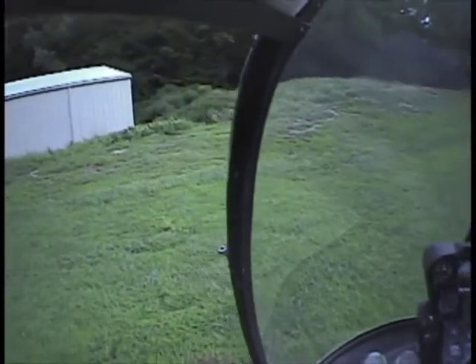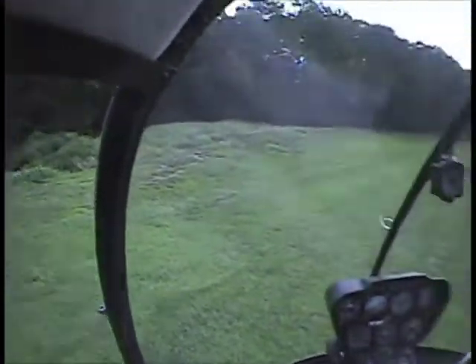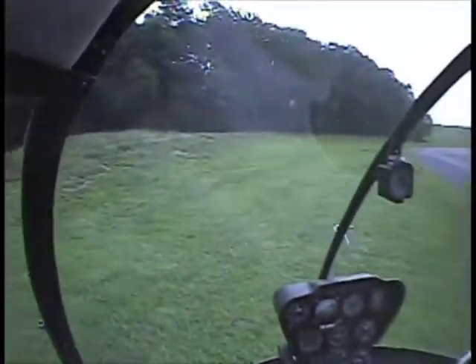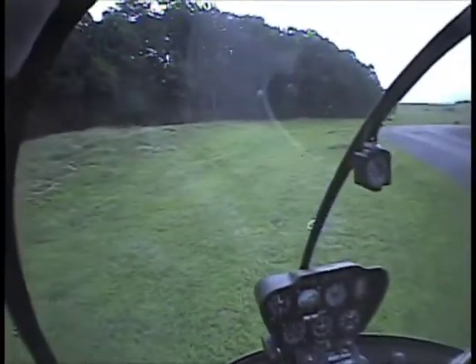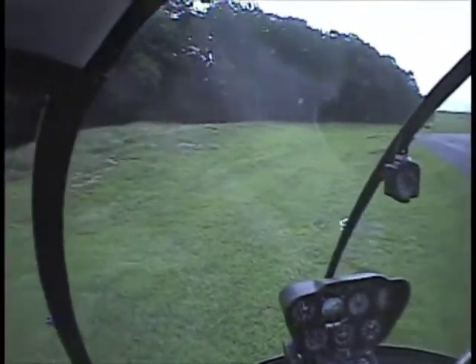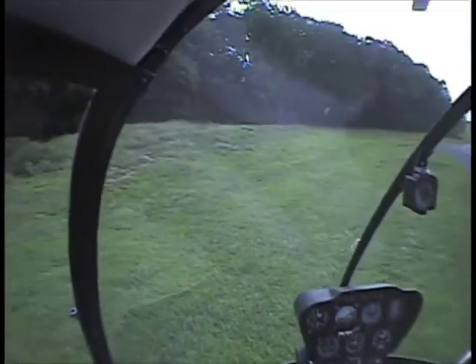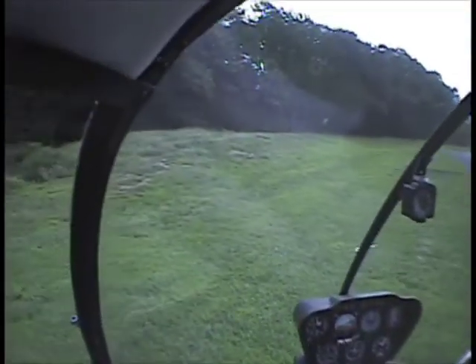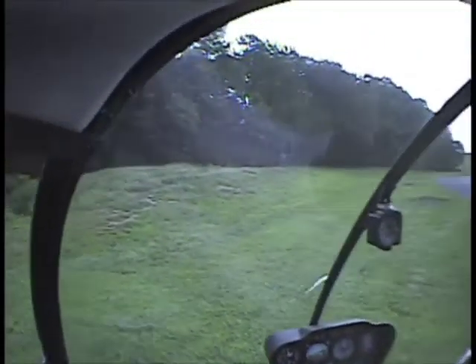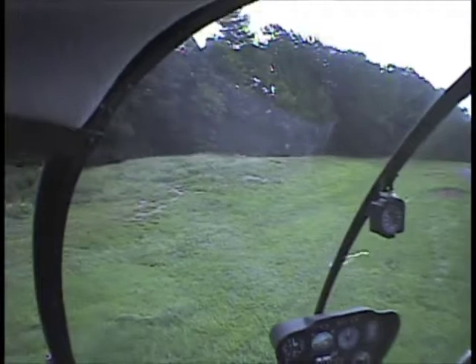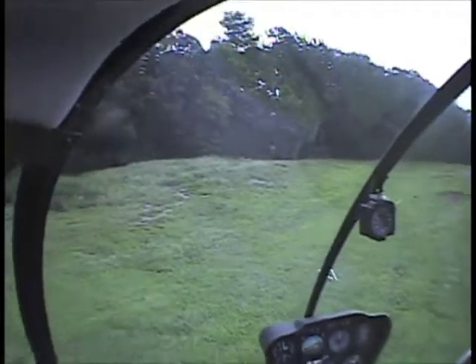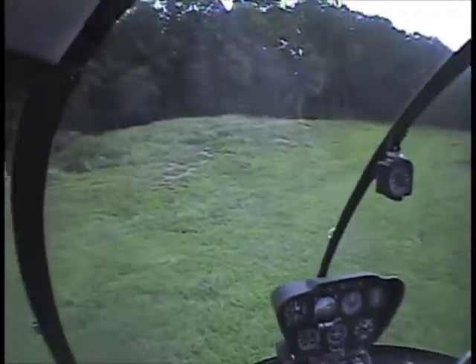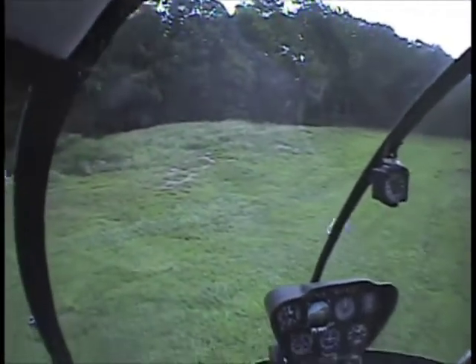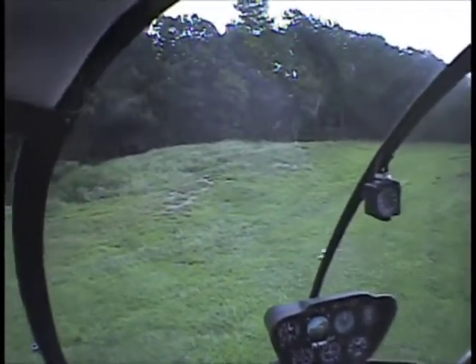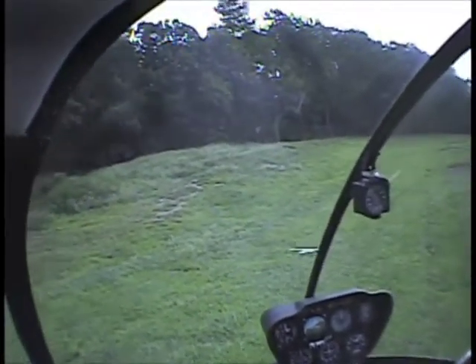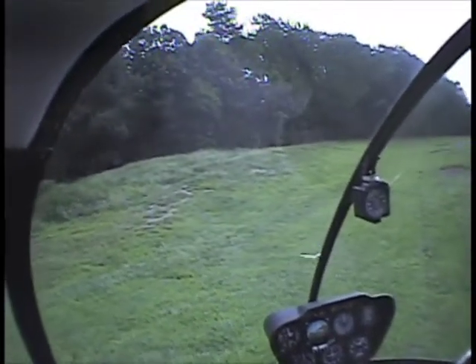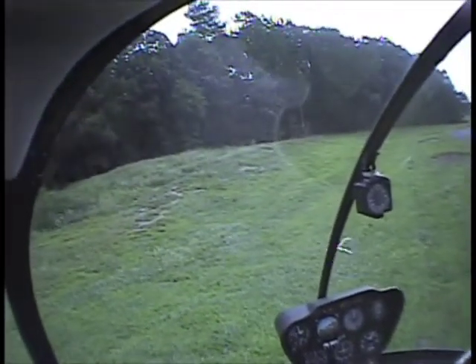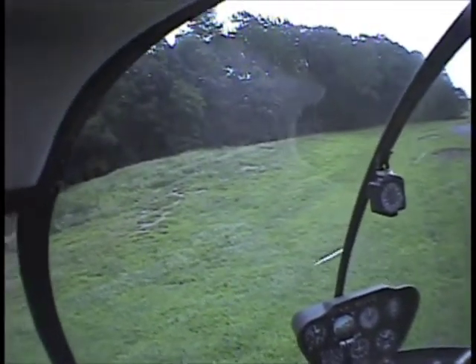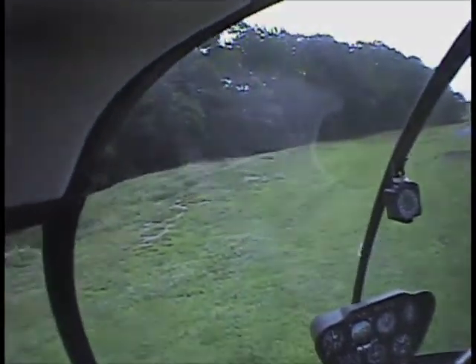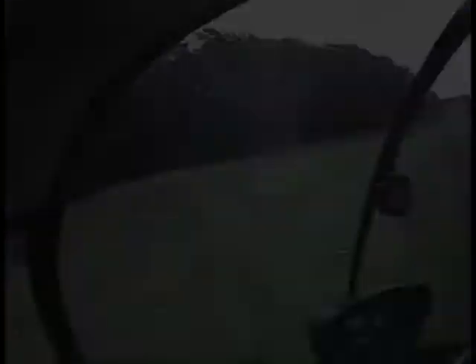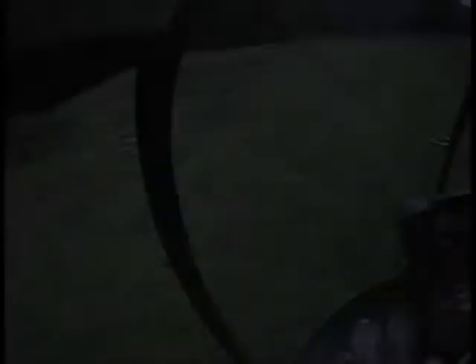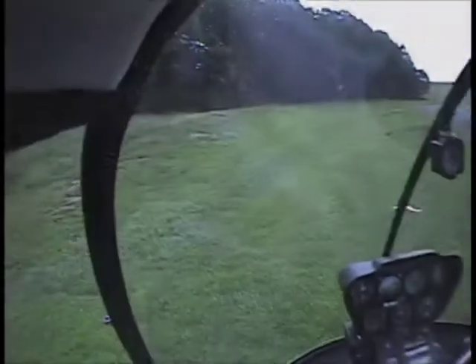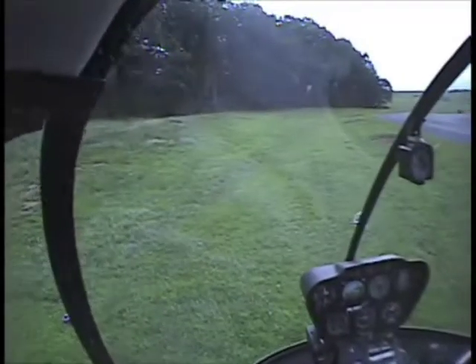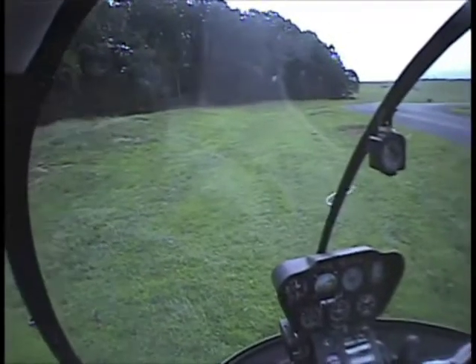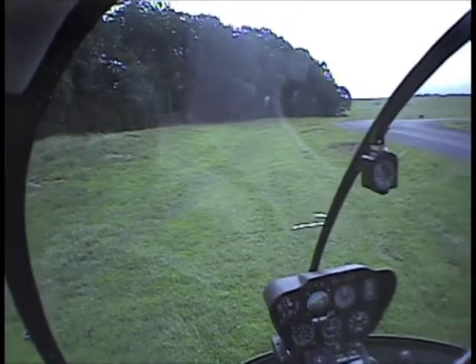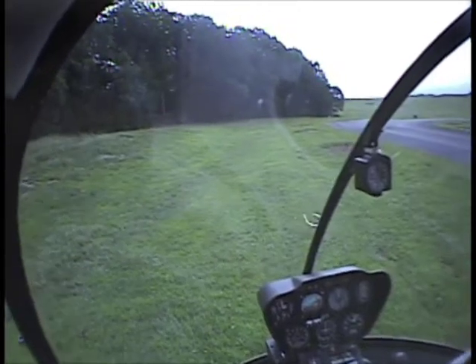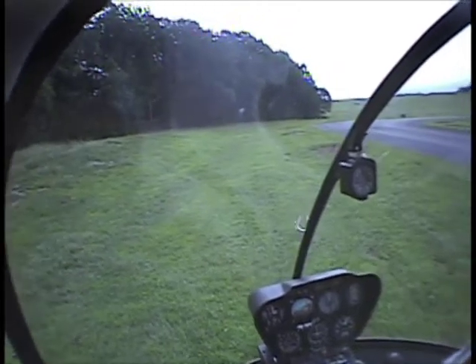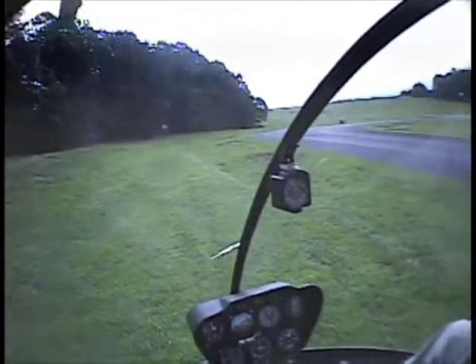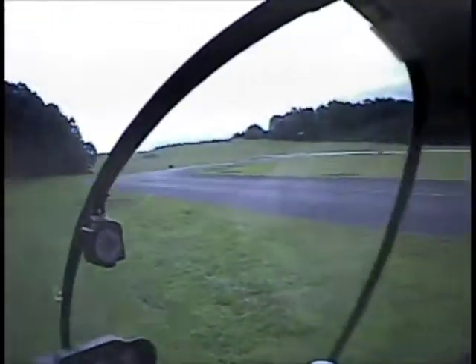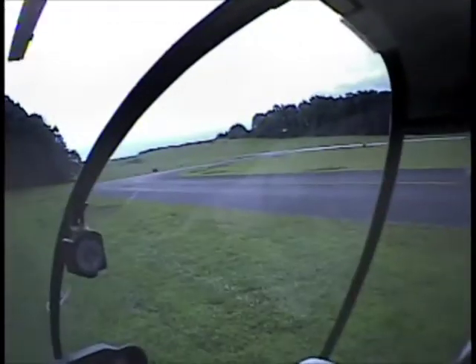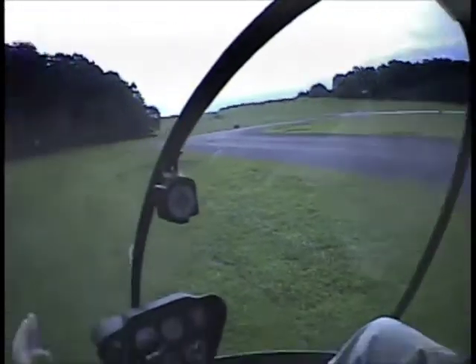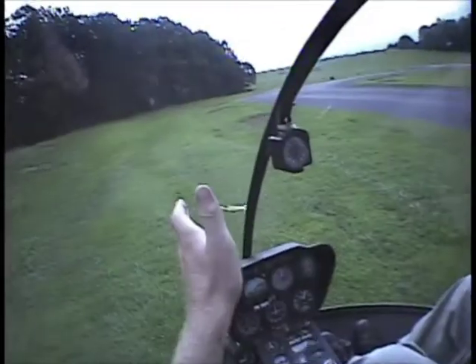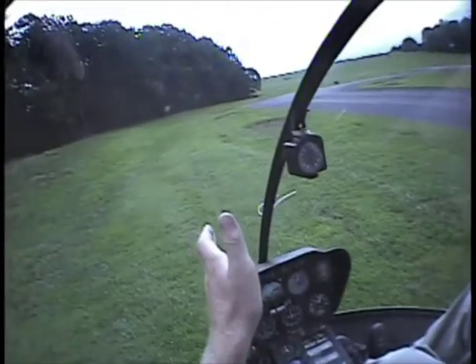Besides just practicing, you lose an engine, you lose your tail — those would be the factors for you. When you roll off, do it to the over-travel position with right pedal to keep us straight.